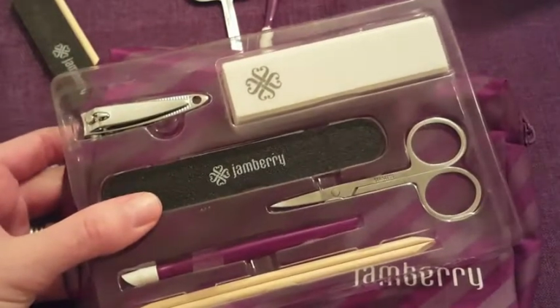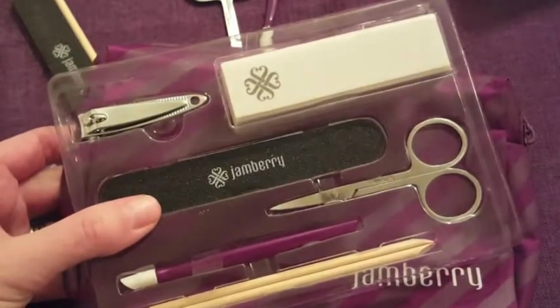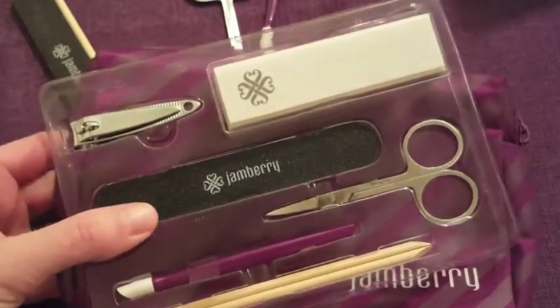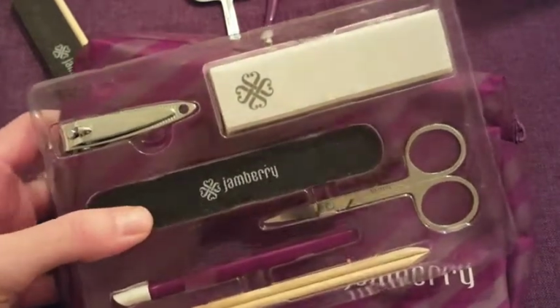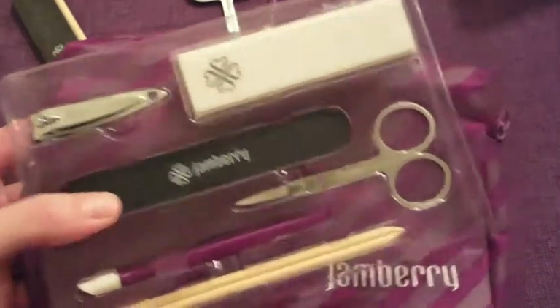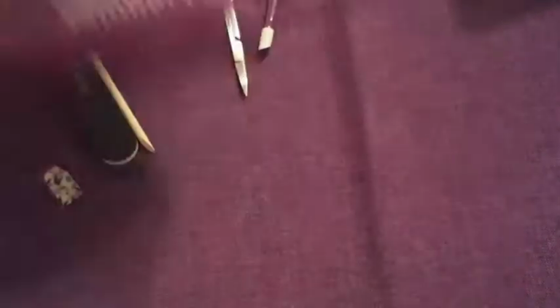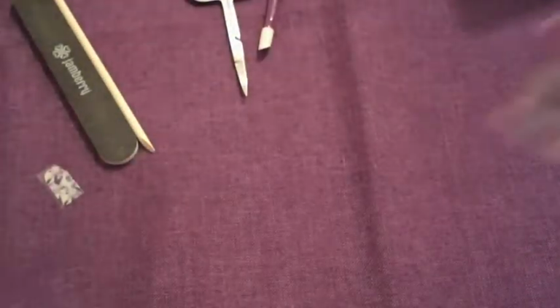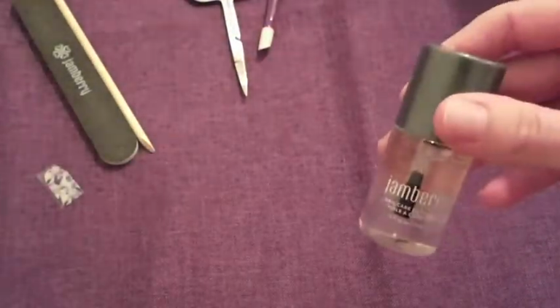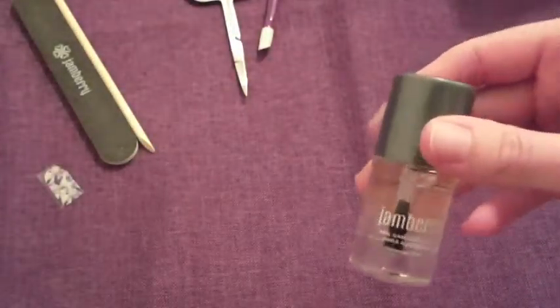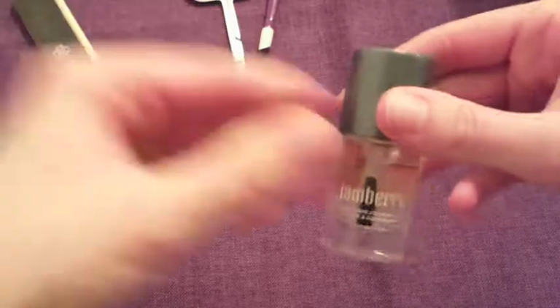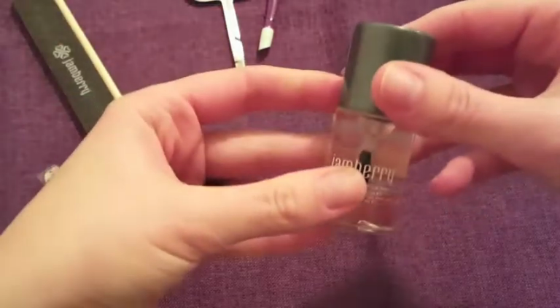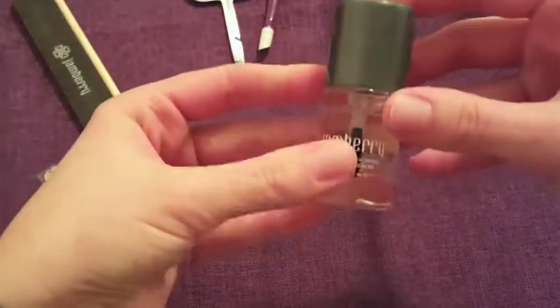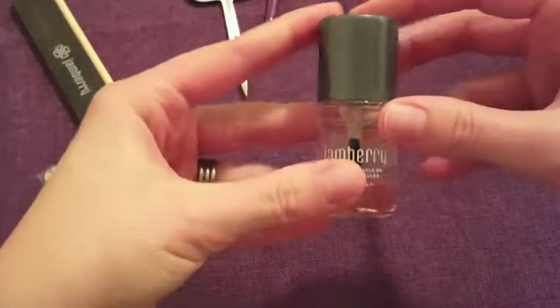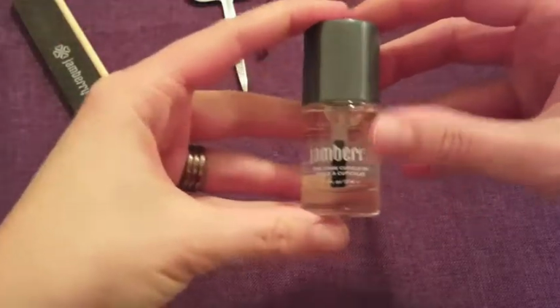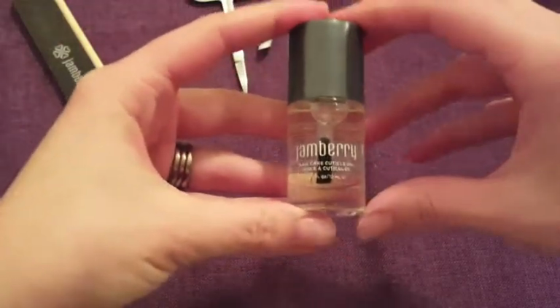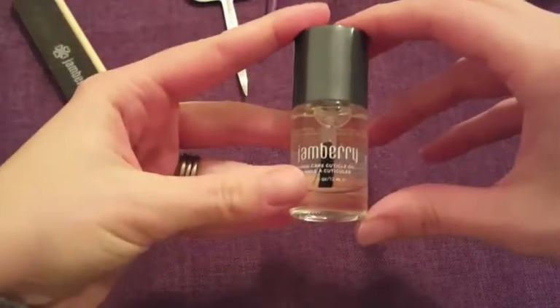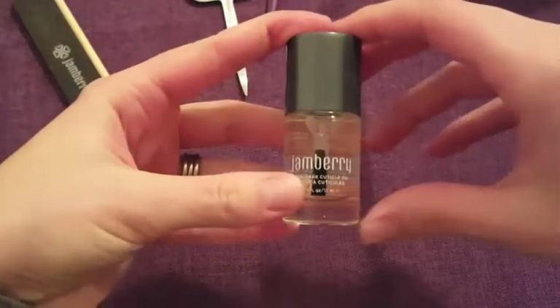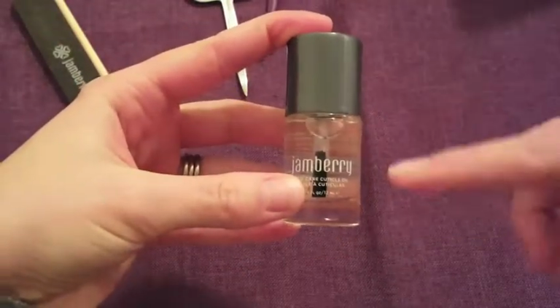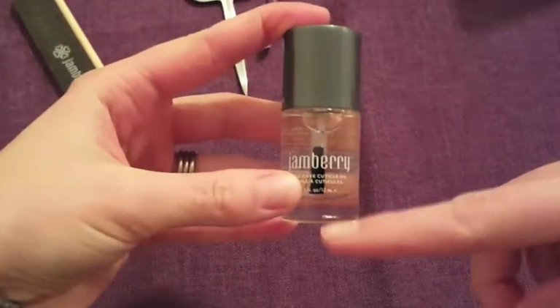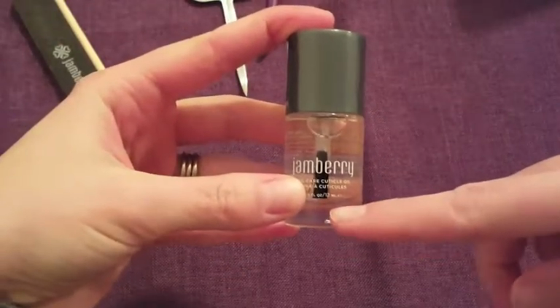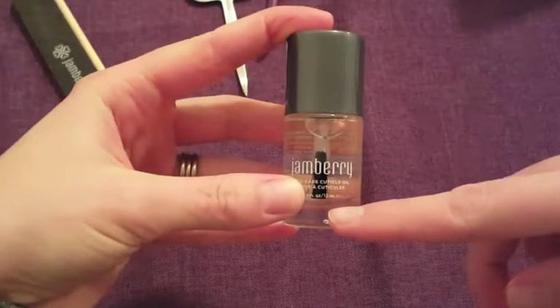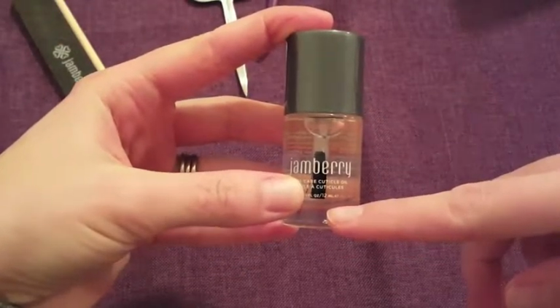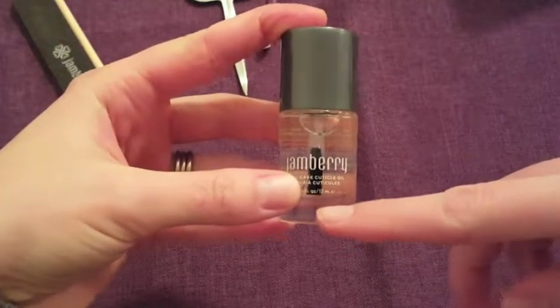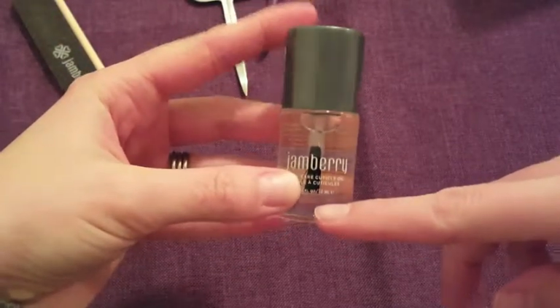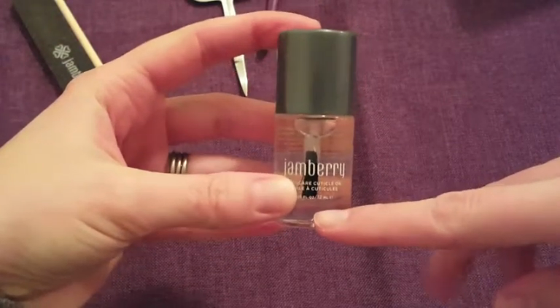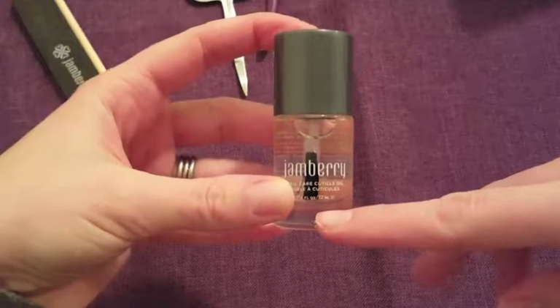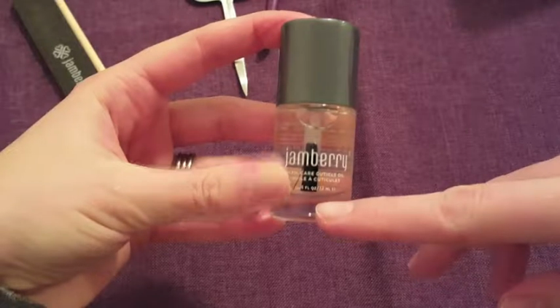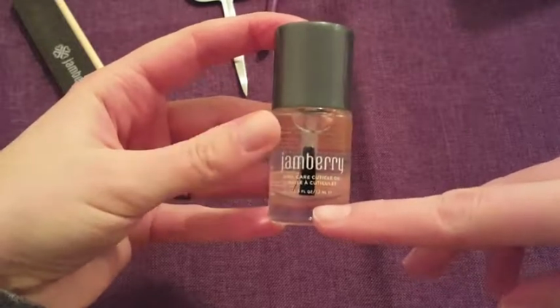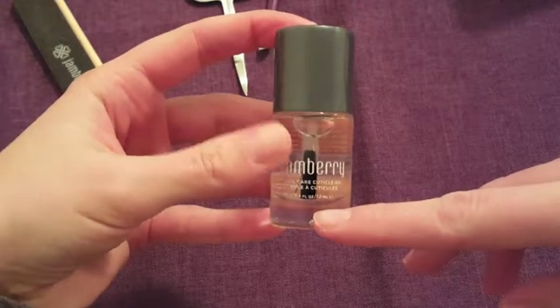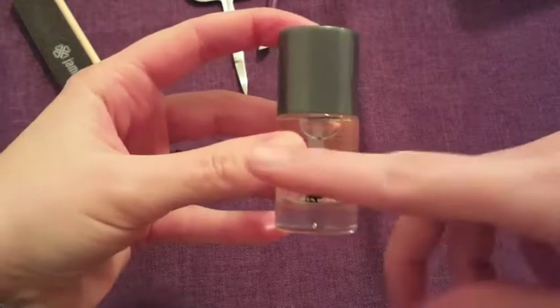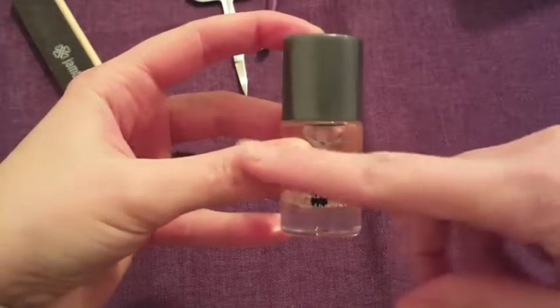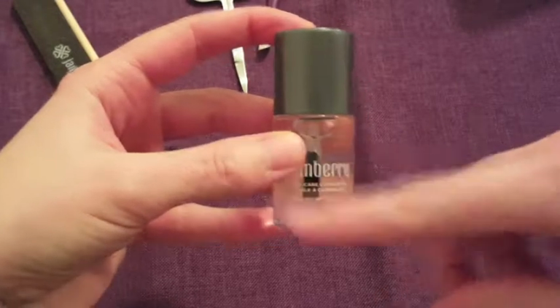You can also get it with cuticle oil — you can get it with or without. I really recommend the cuticle oil; it's great for moisturizing your cuticles and your nails.